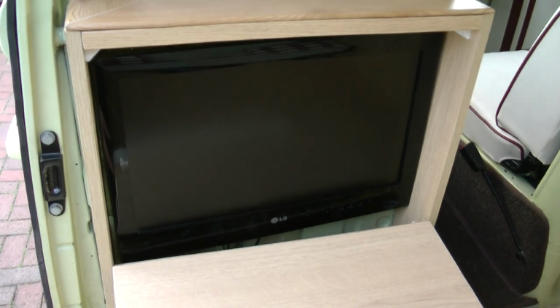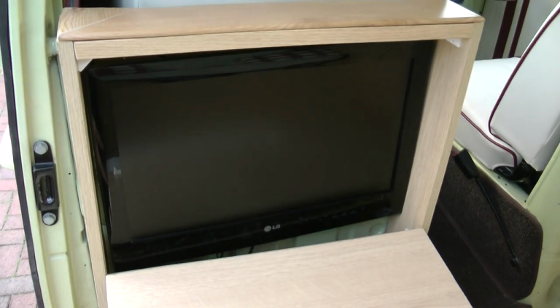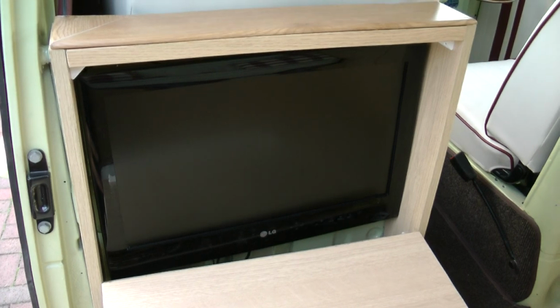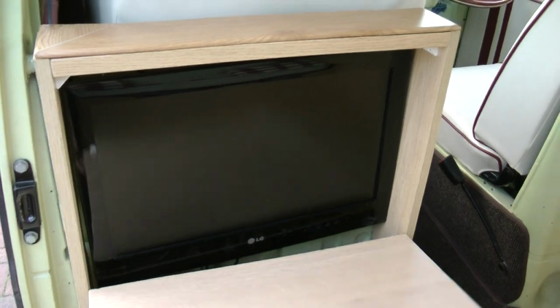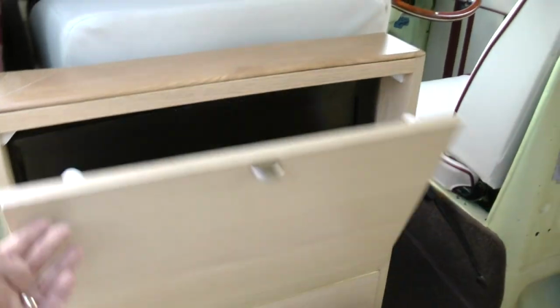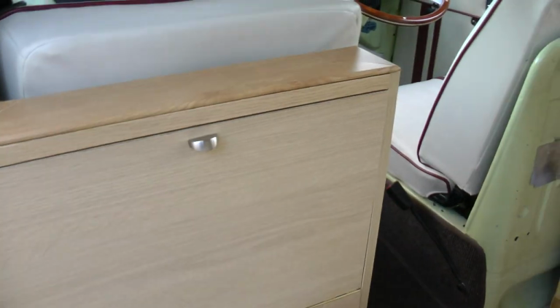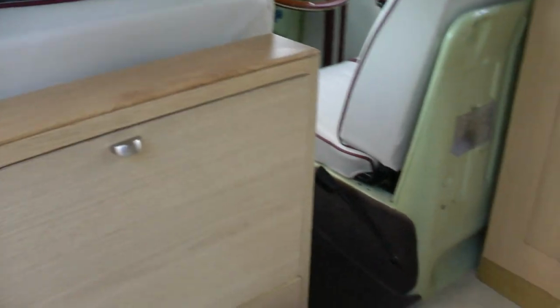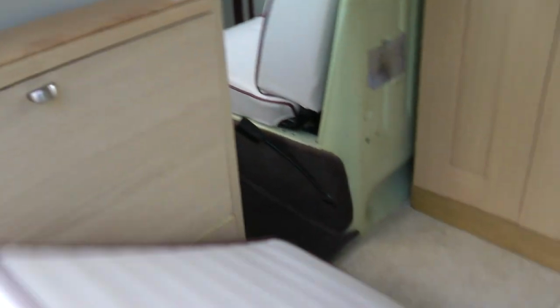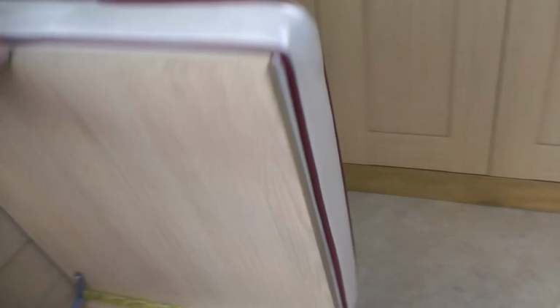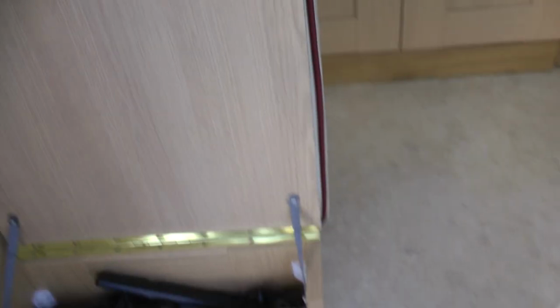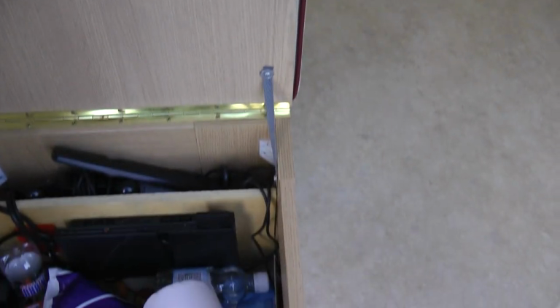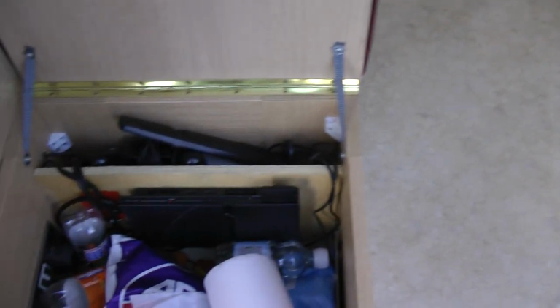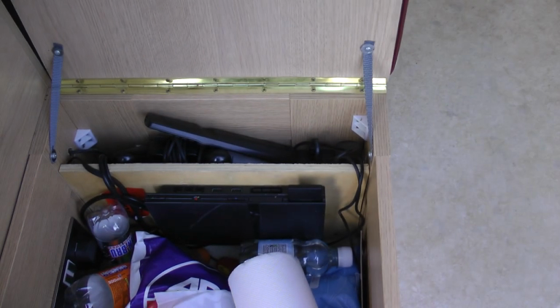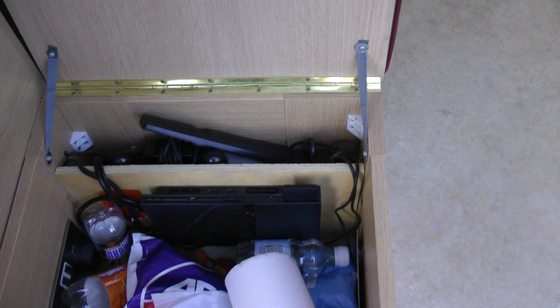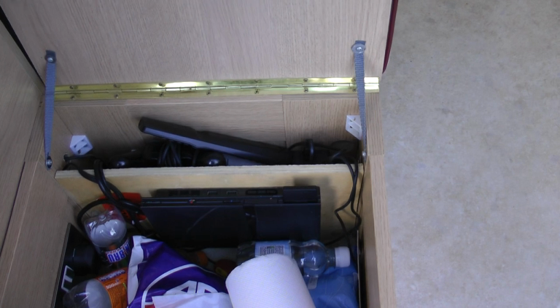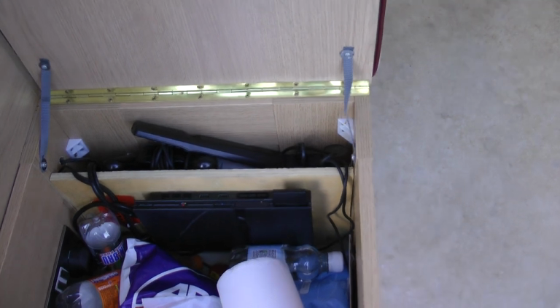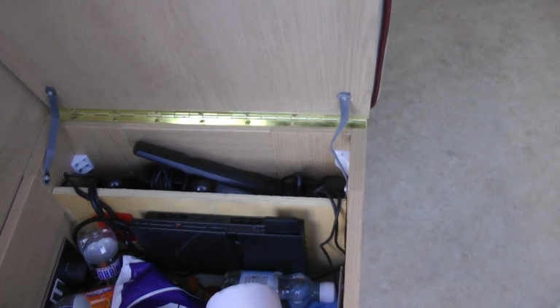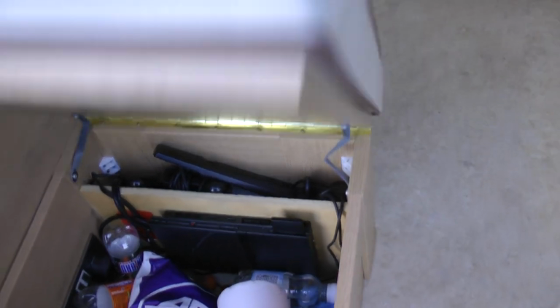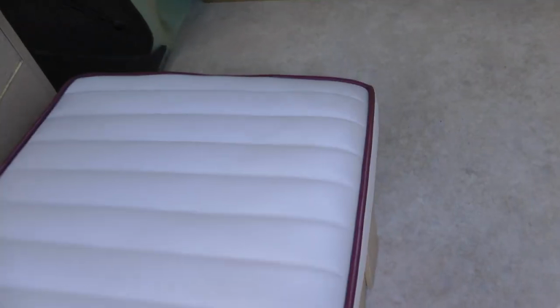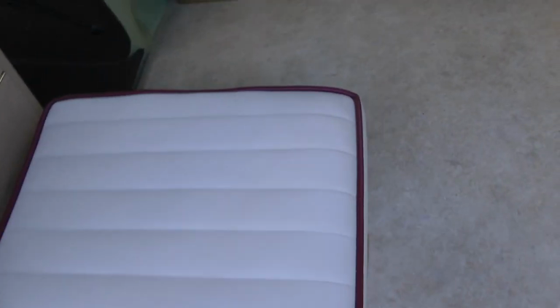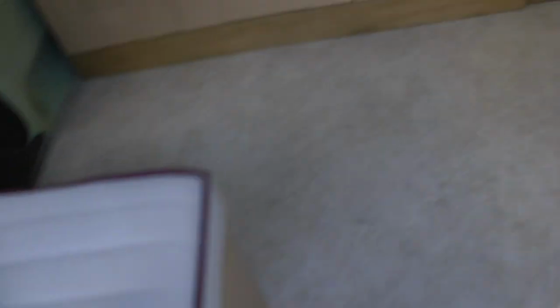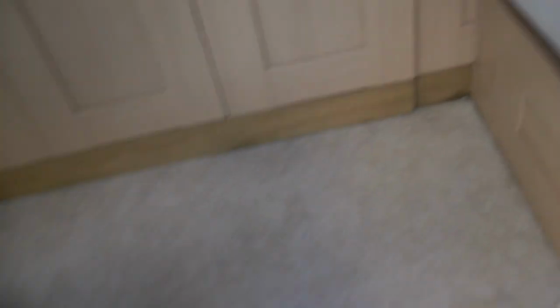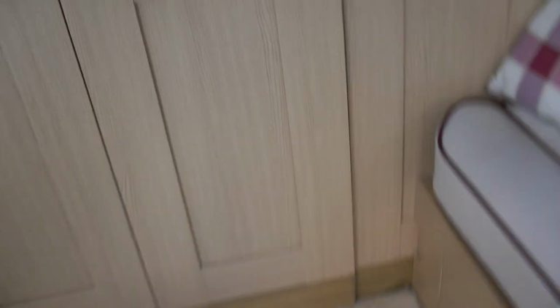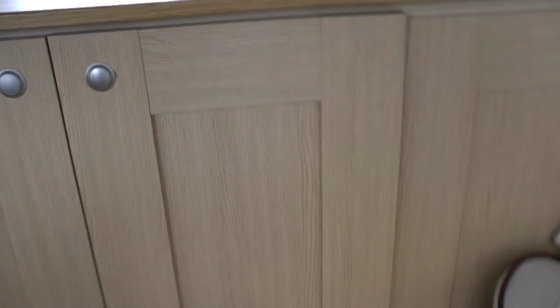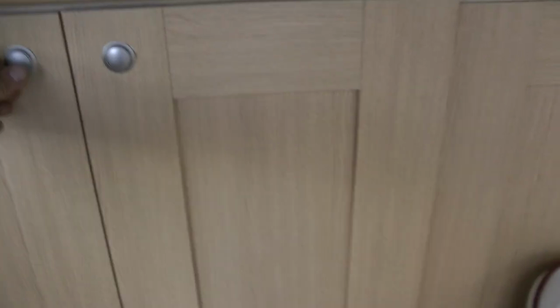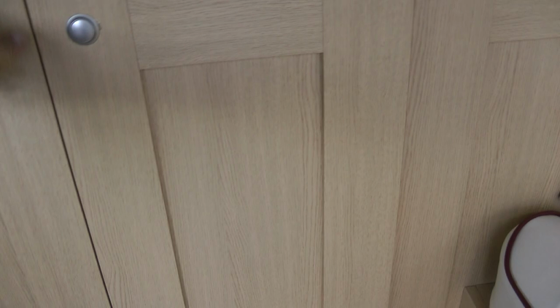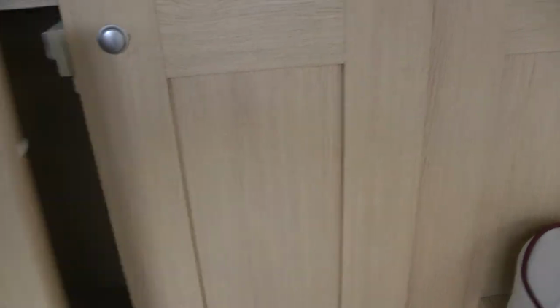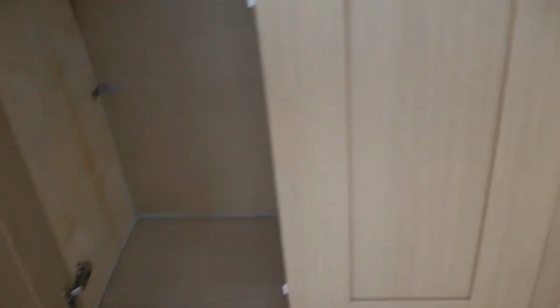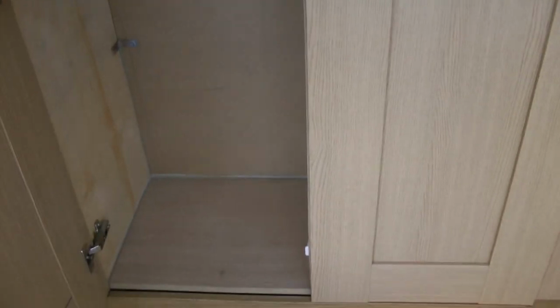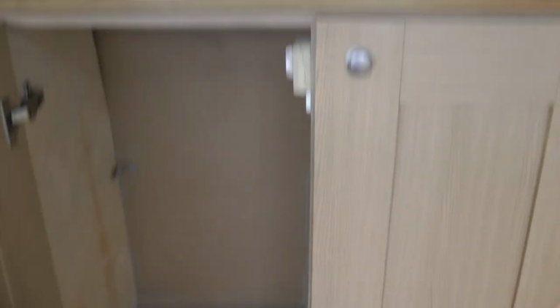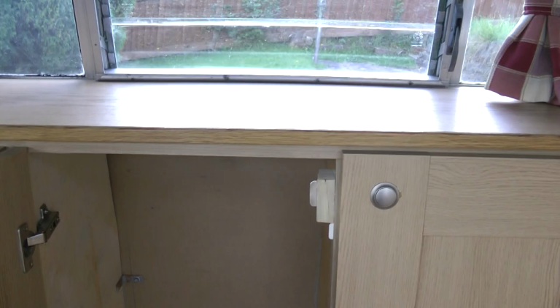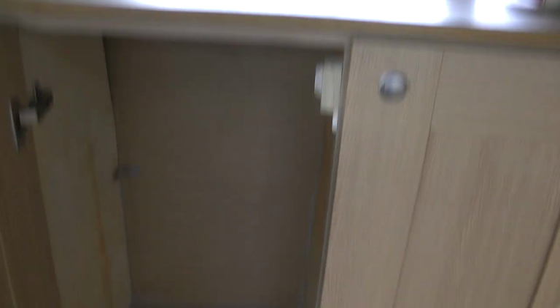19 inch TV. PlayStation 2. Cupboards are quite basic, no shelves.